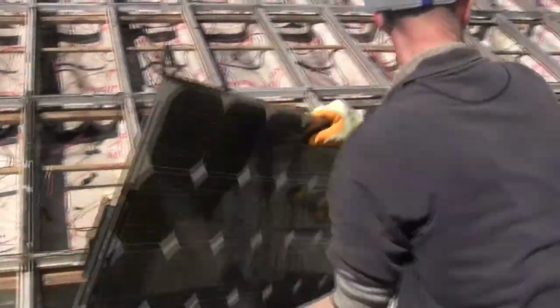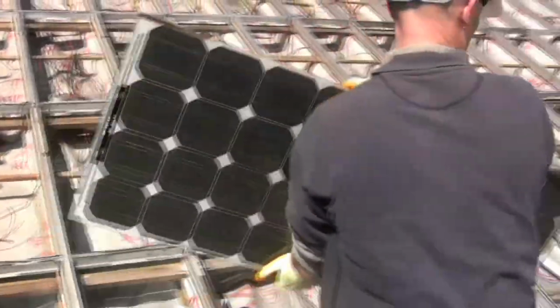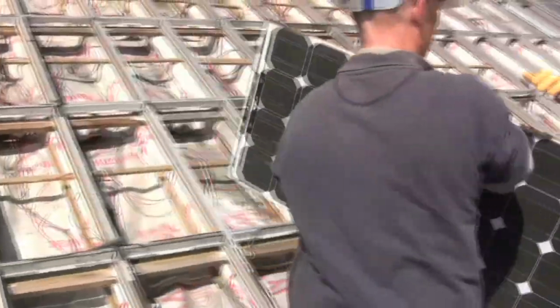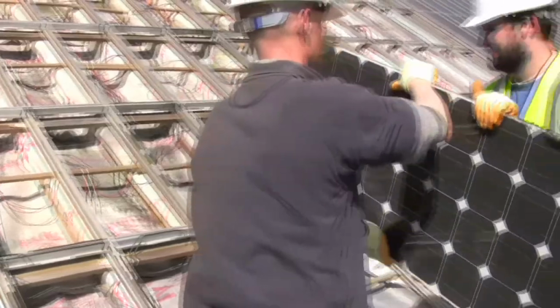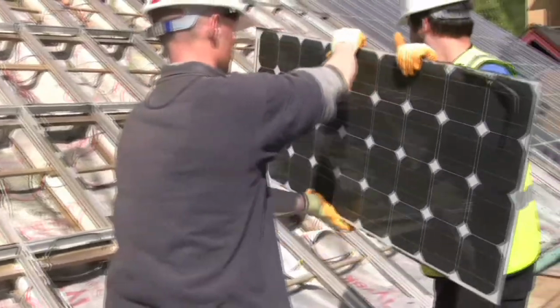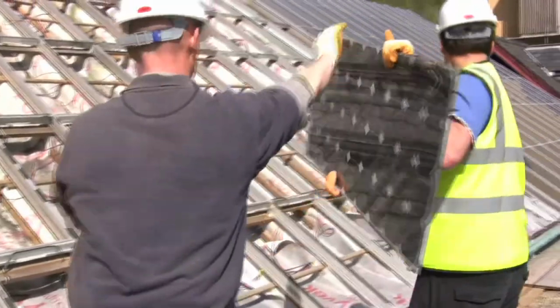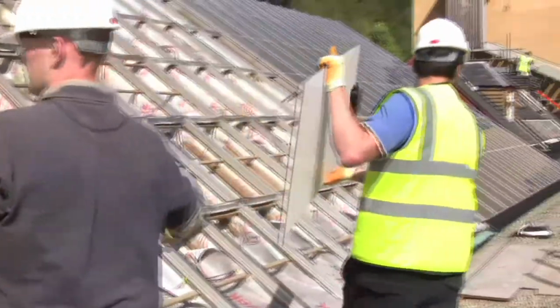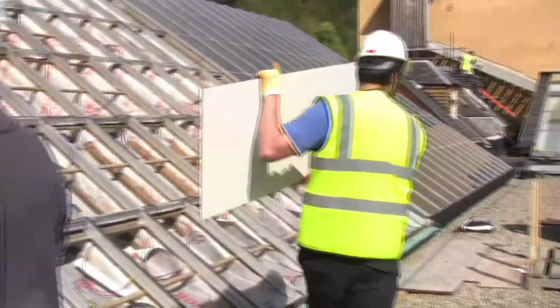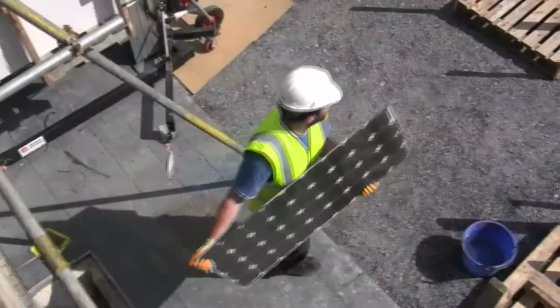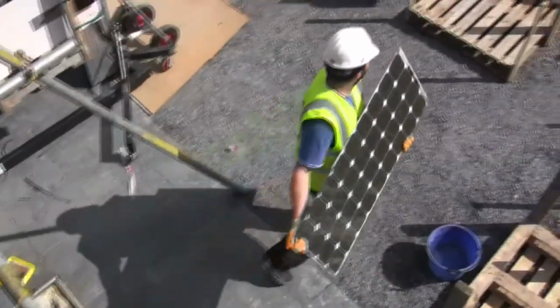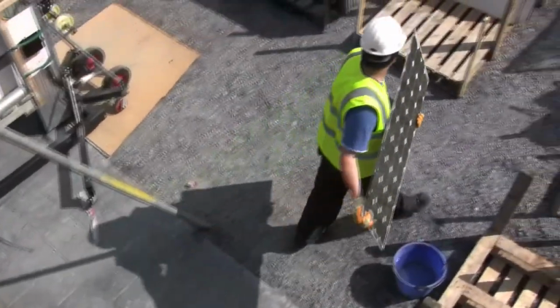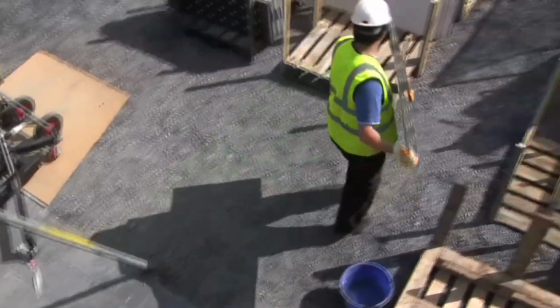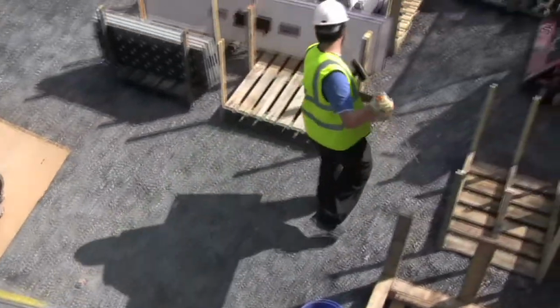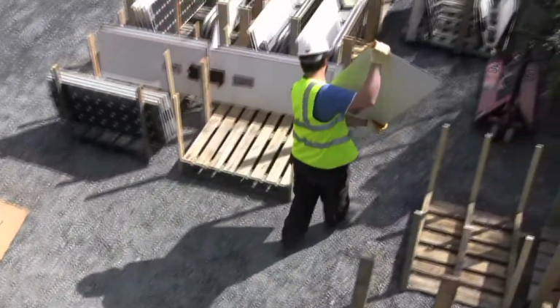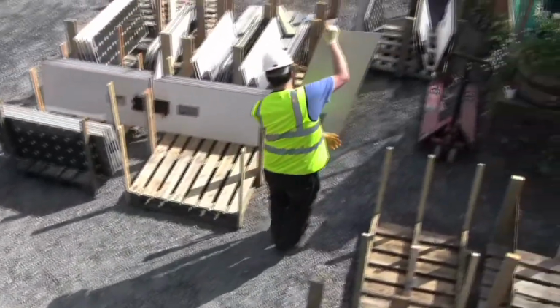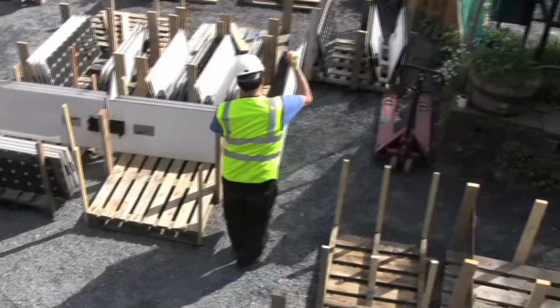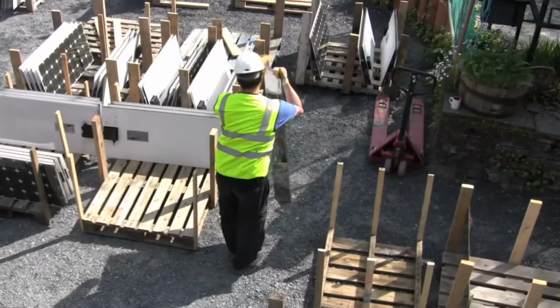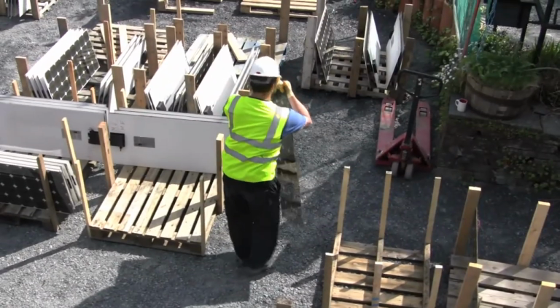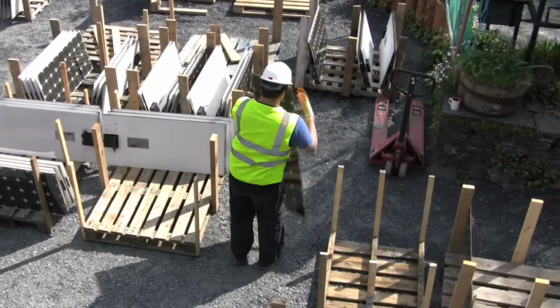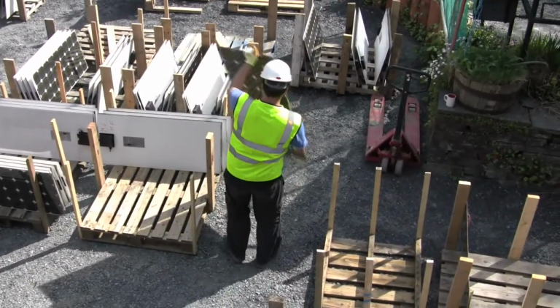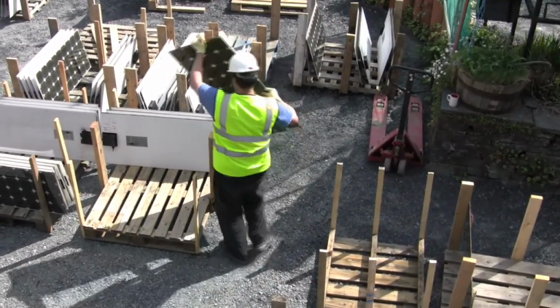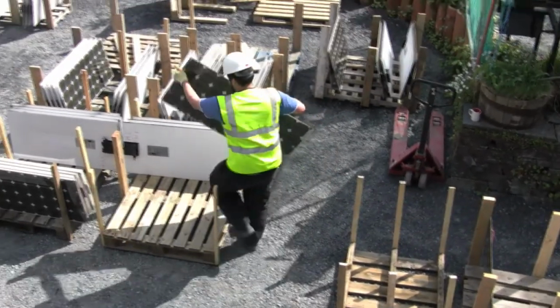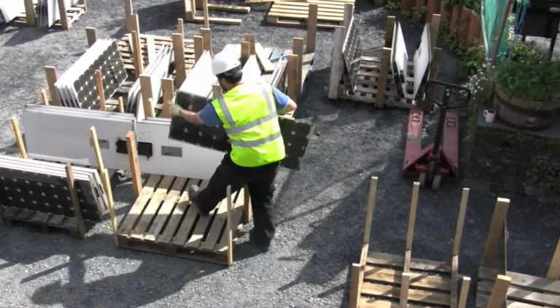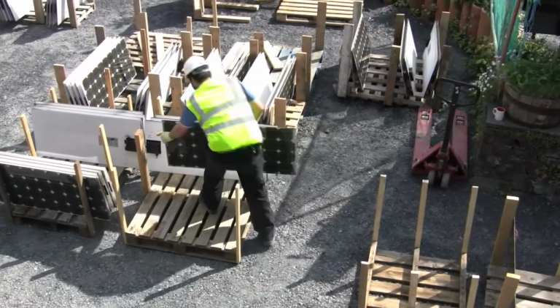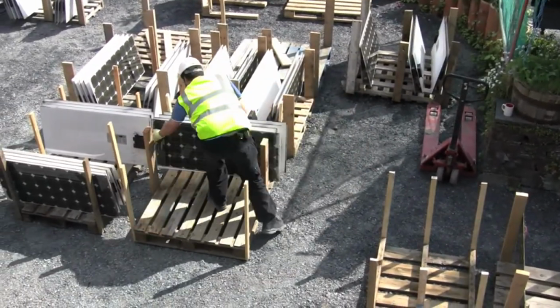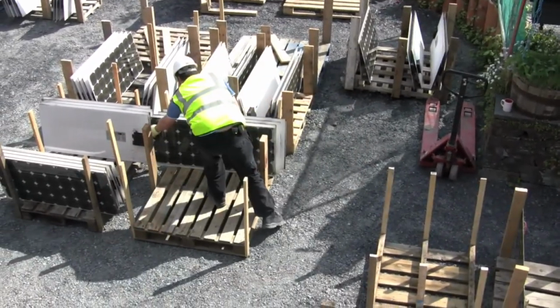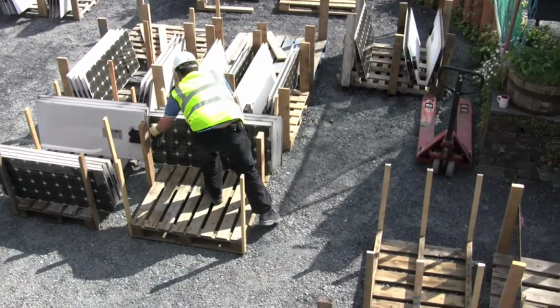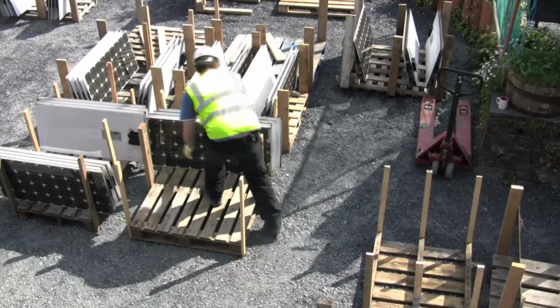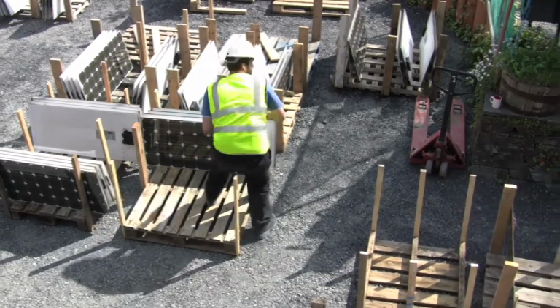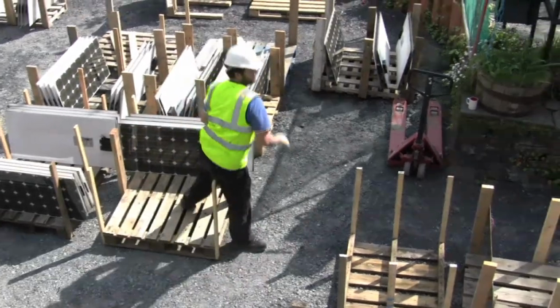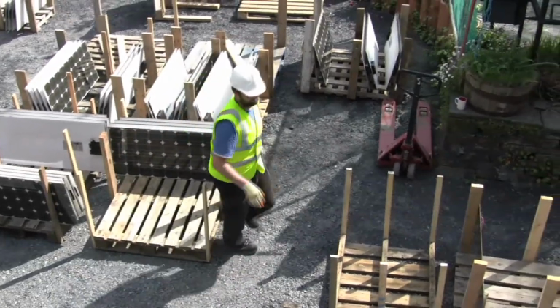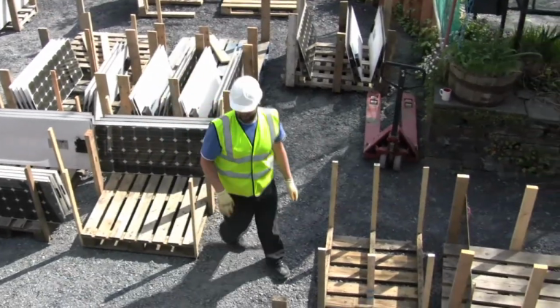Over the week, every panel will be taken down, given a quick health check, and then refixed. The solar roof is now 15 years old, but with a bit of care and maintenance, there is no reason why it shouldn't carry on producing clean electricity for another 15 years.